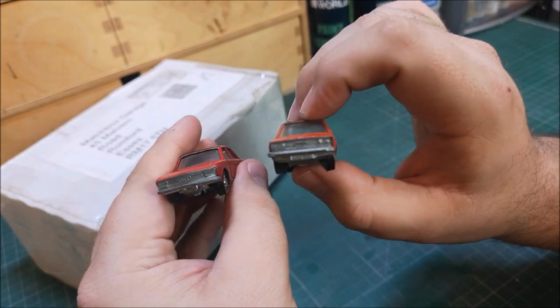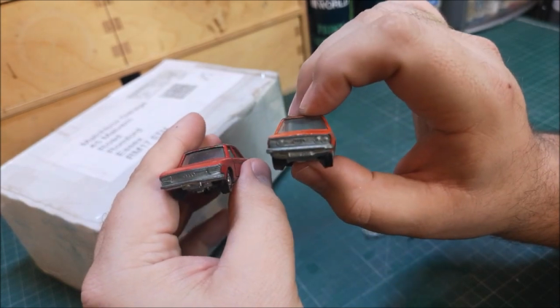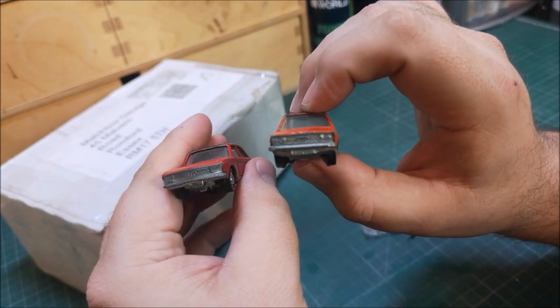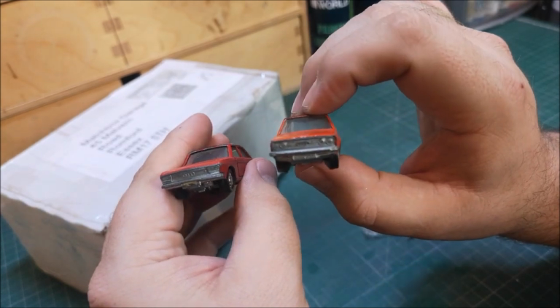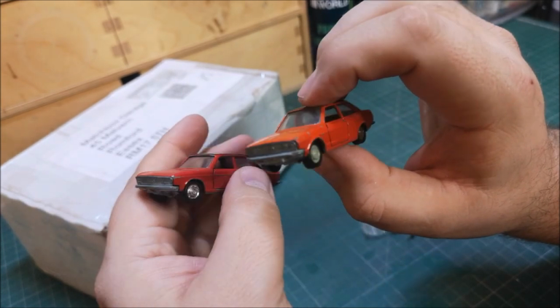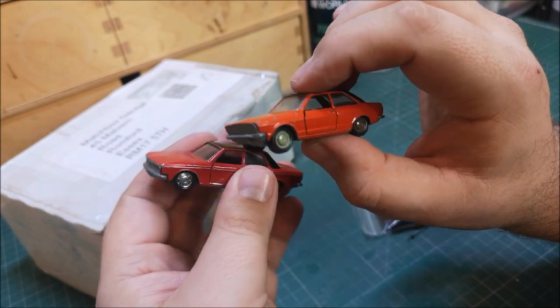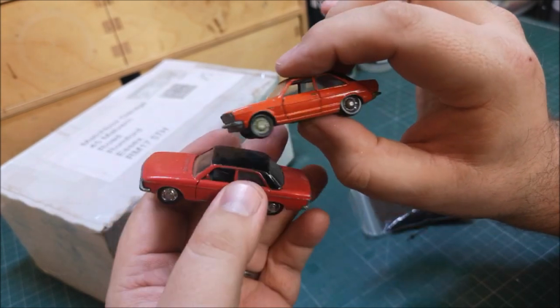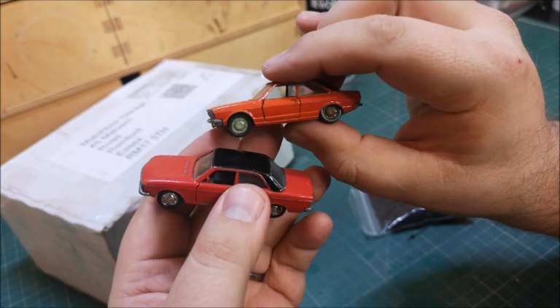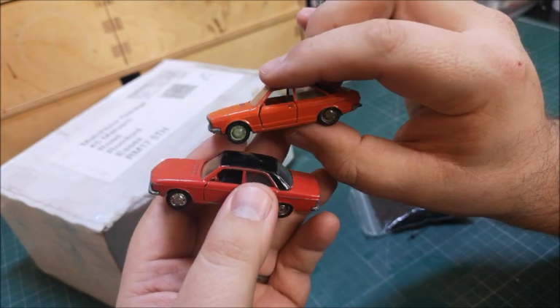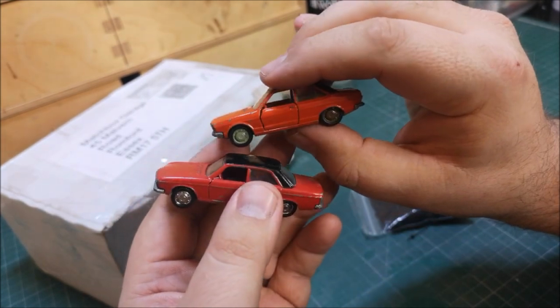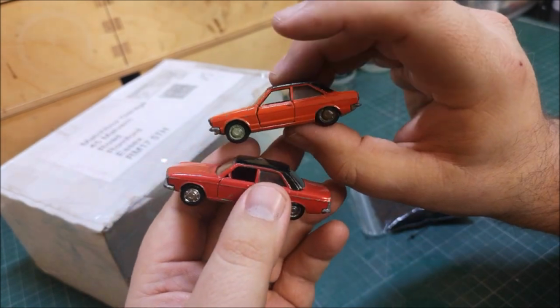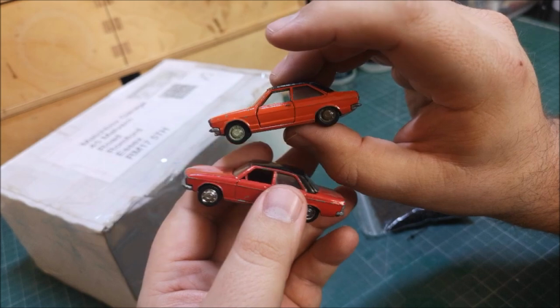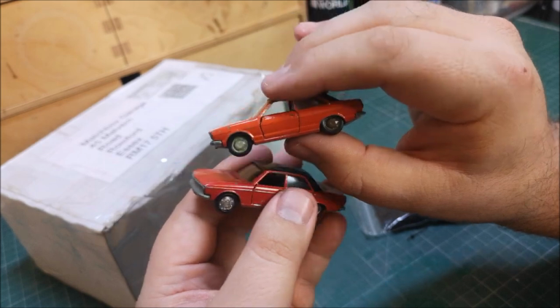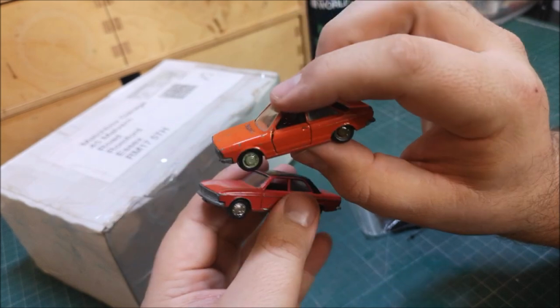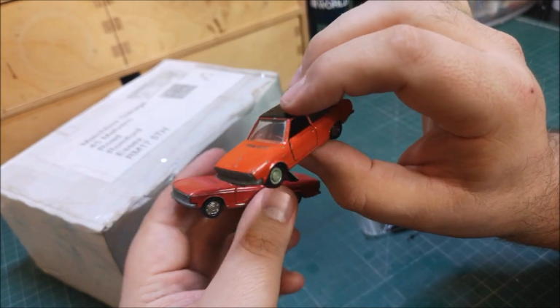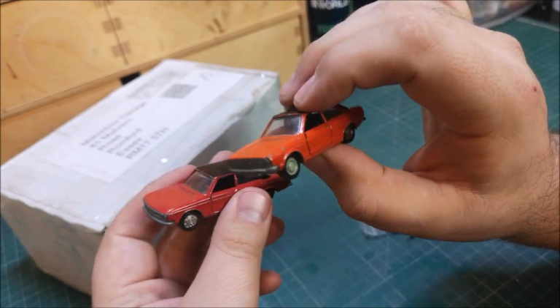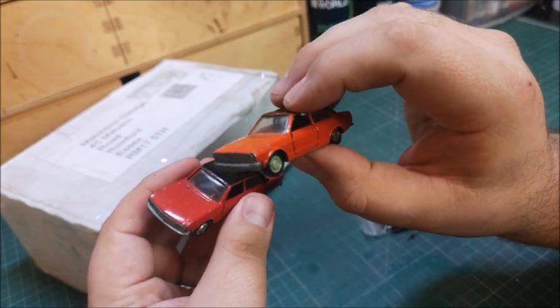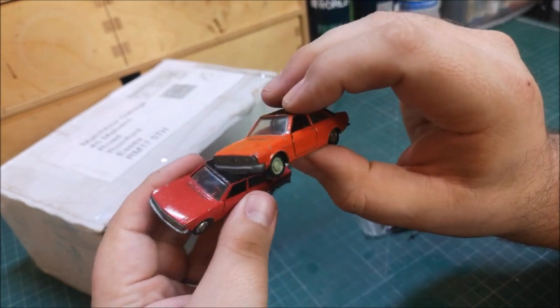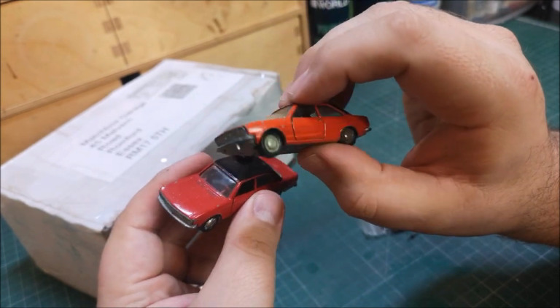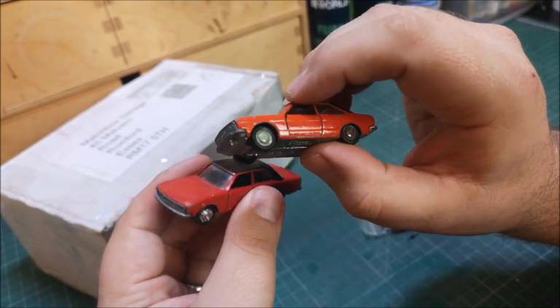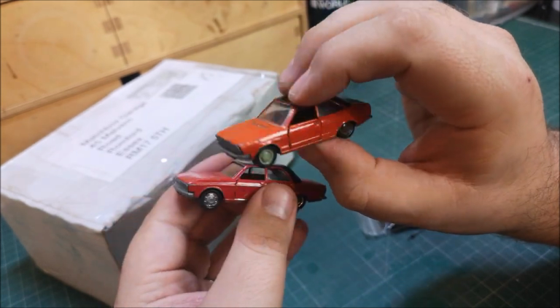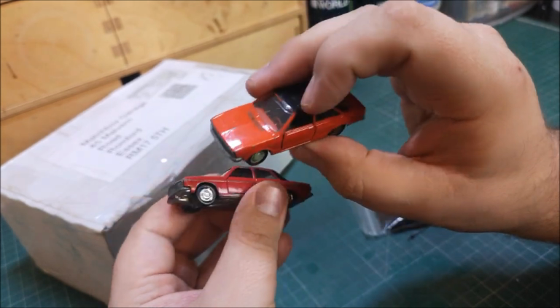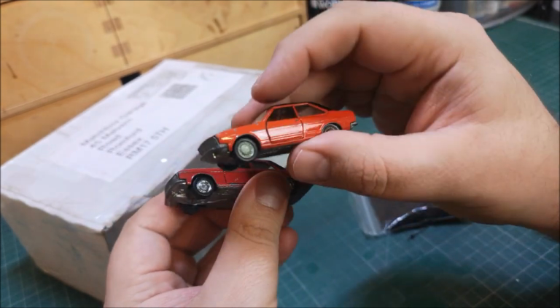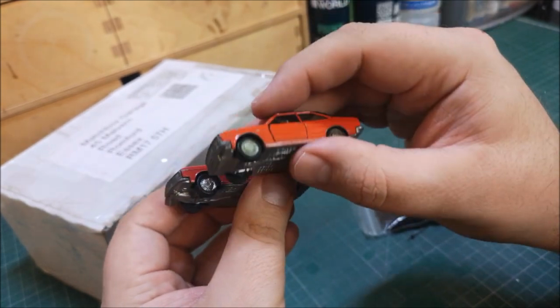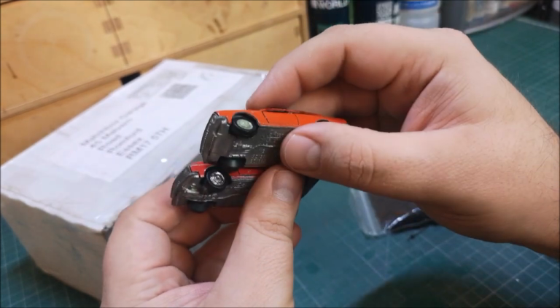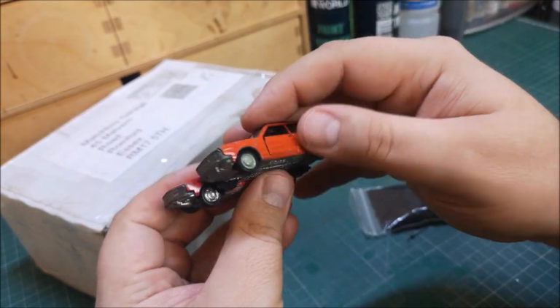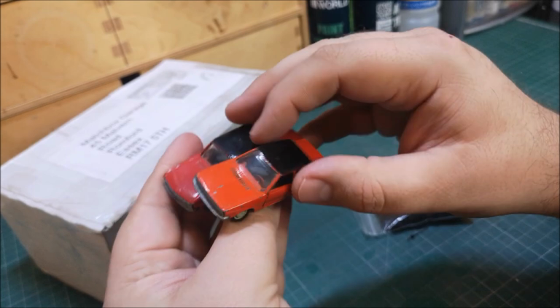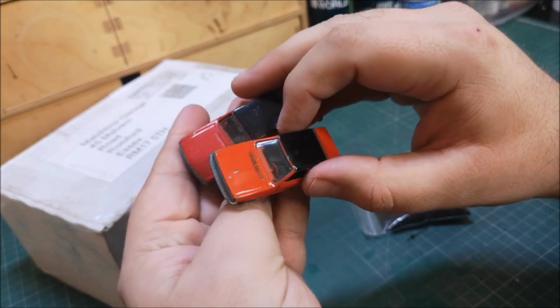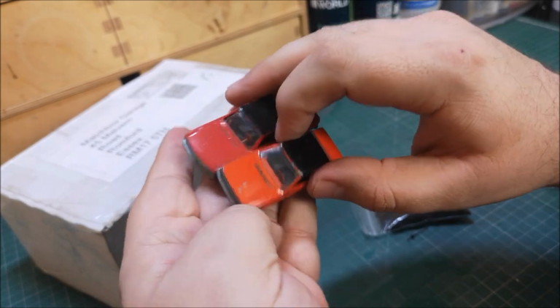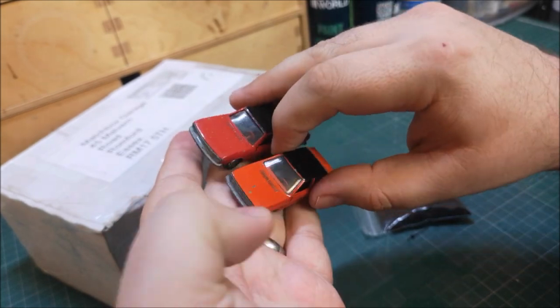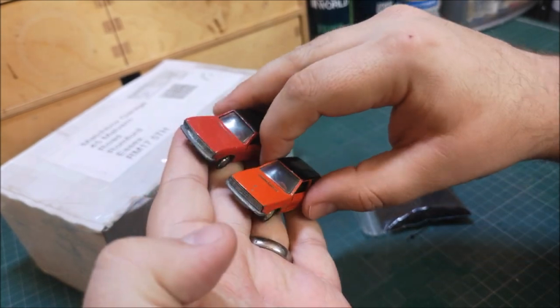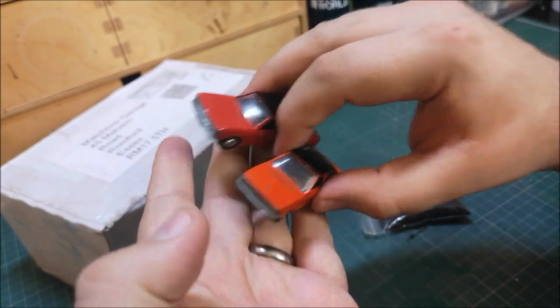If you'd like to see these restored, I'm going to do a kind of restoration plus. I may even do a custom. Let me know down in the comments below what you want to see. But yeah, dig in to these.